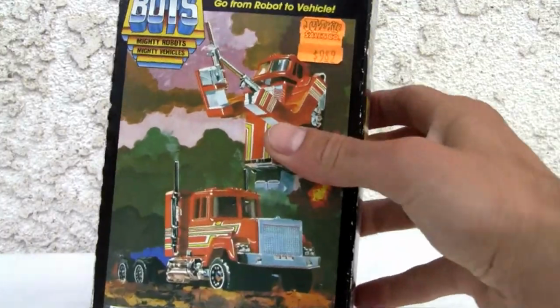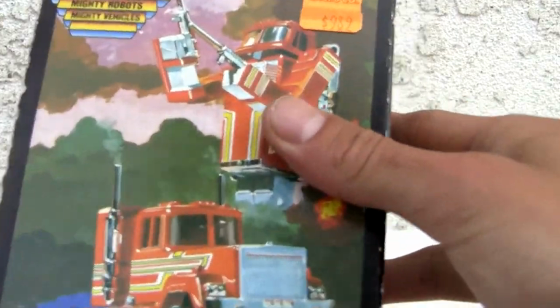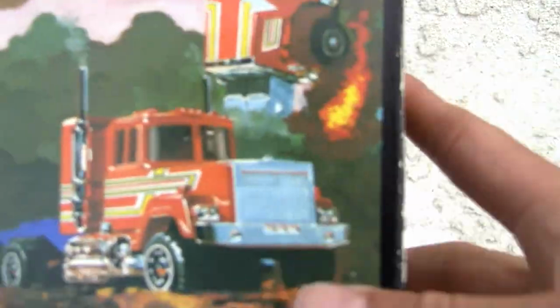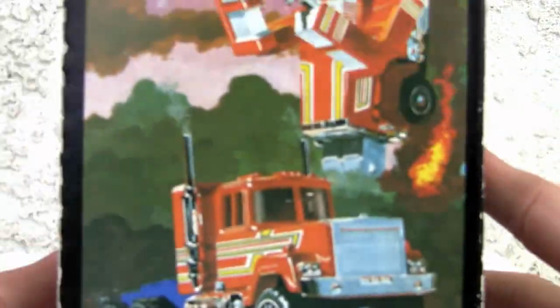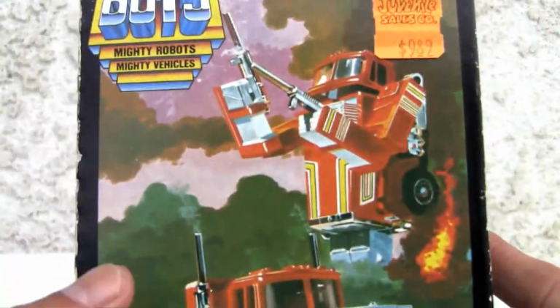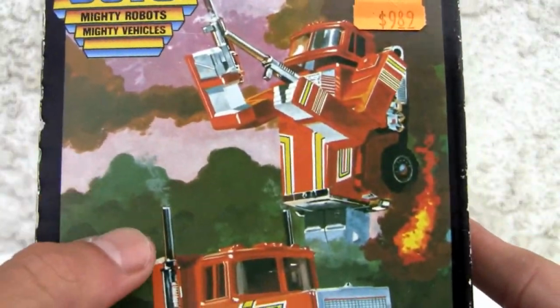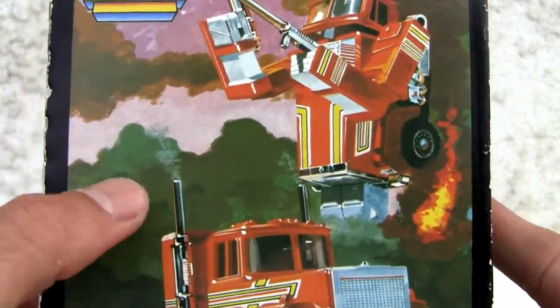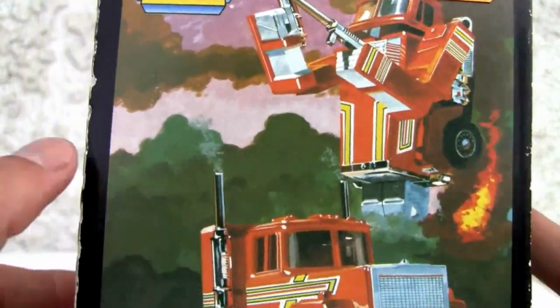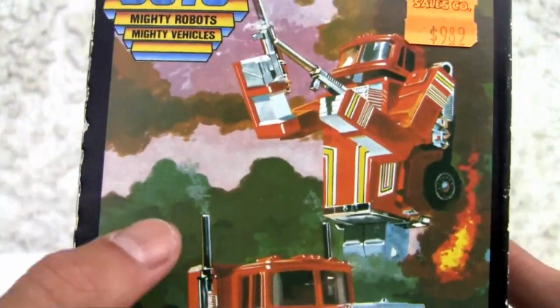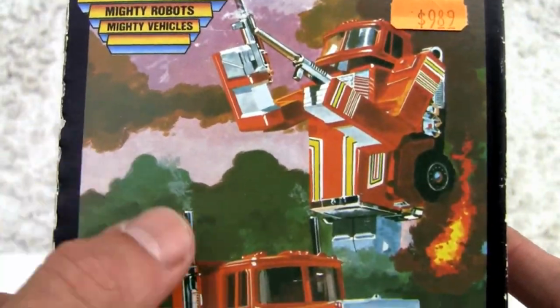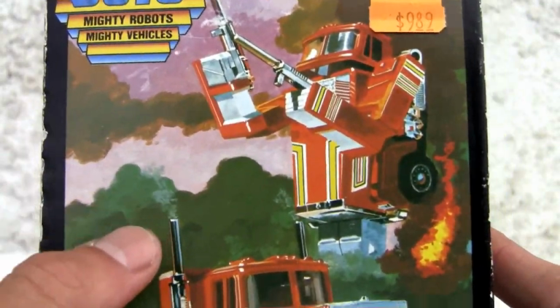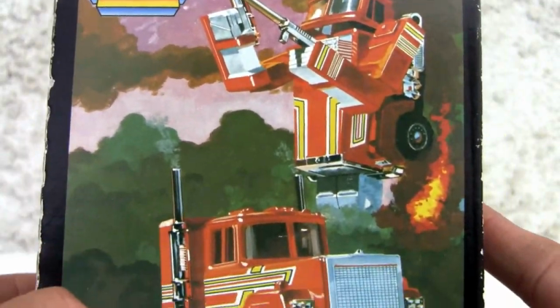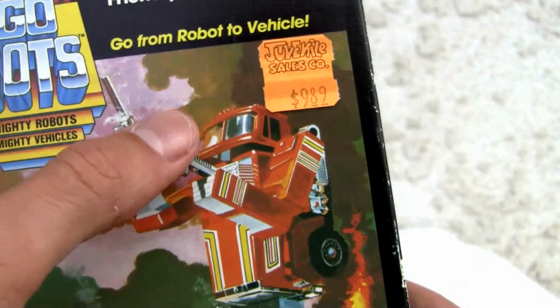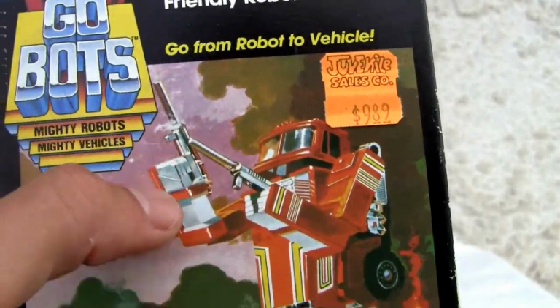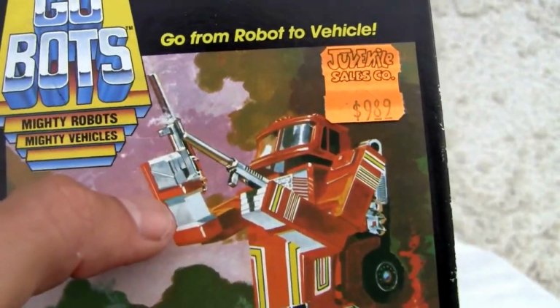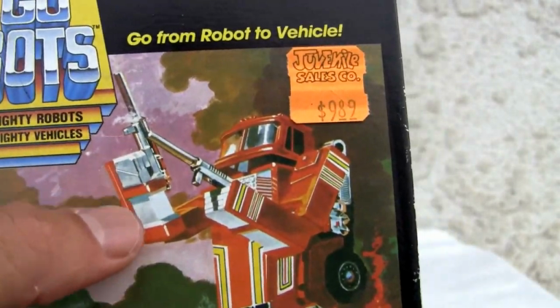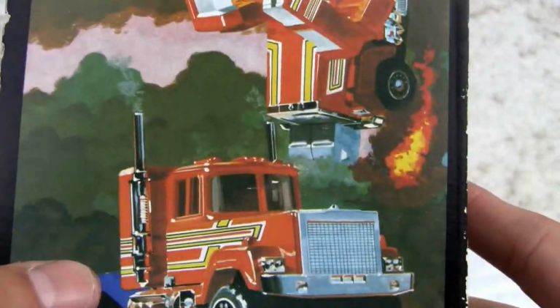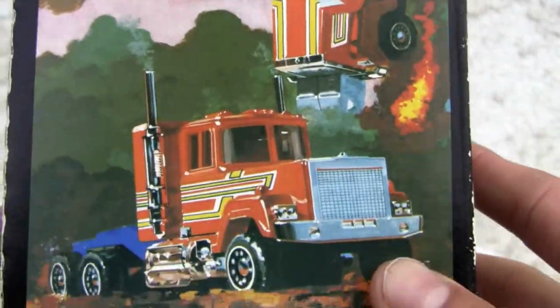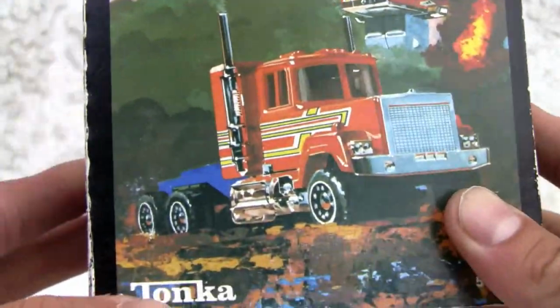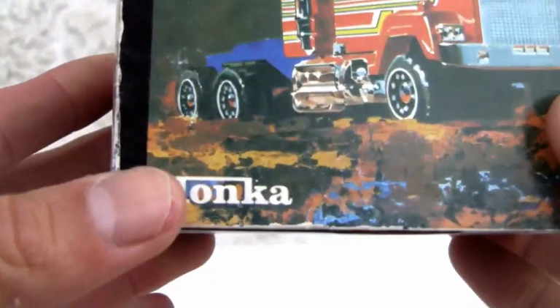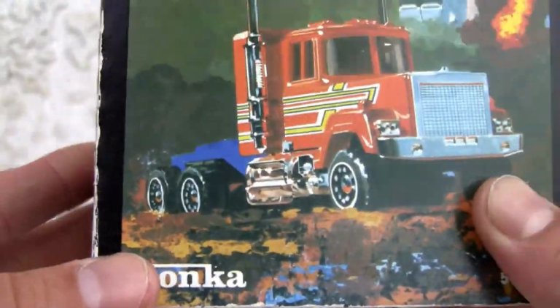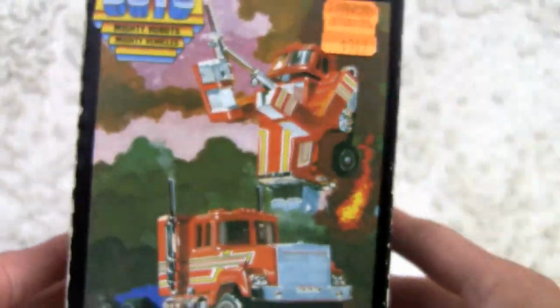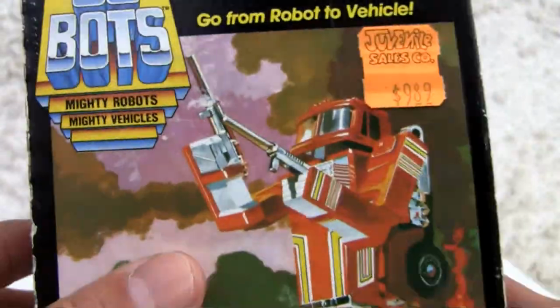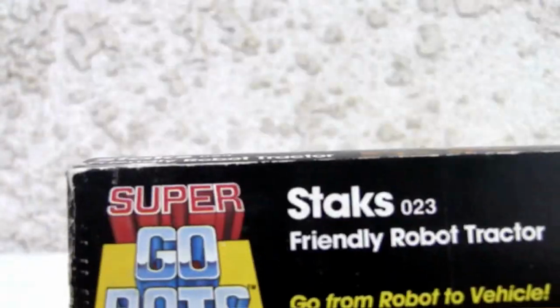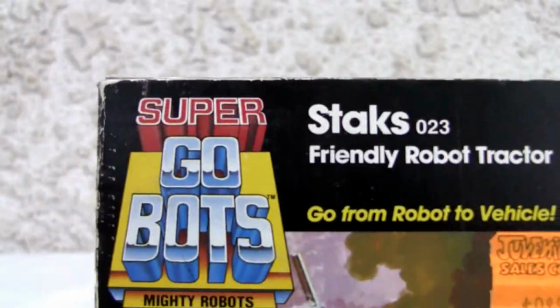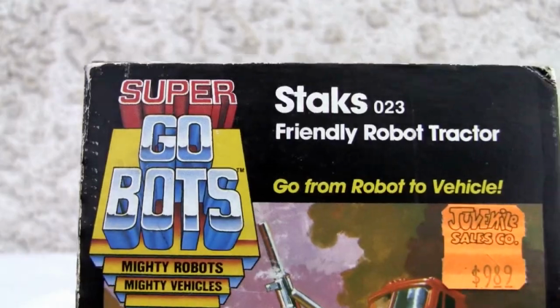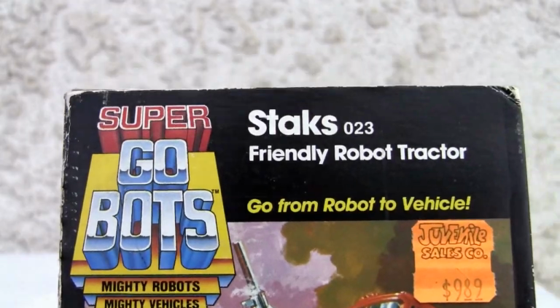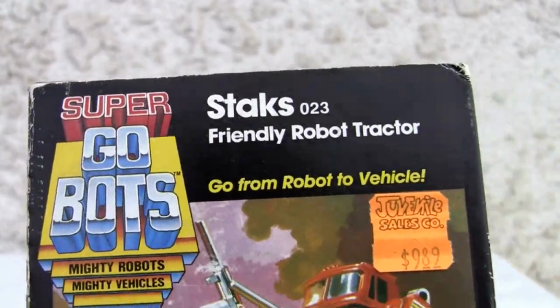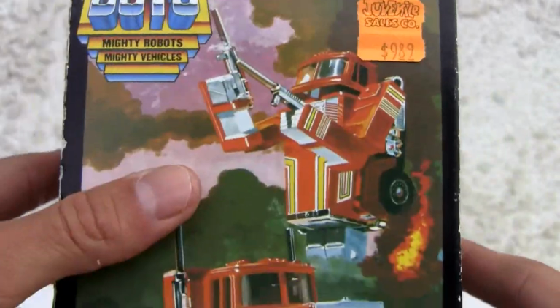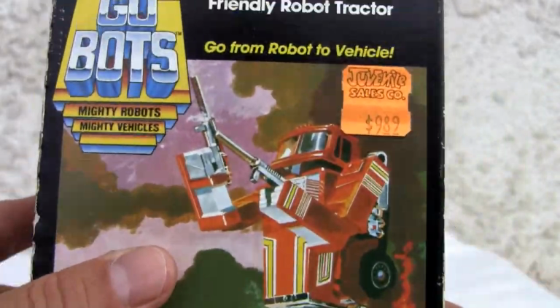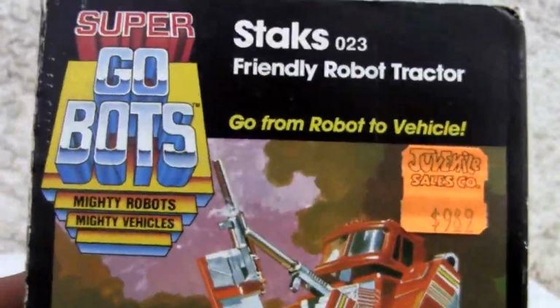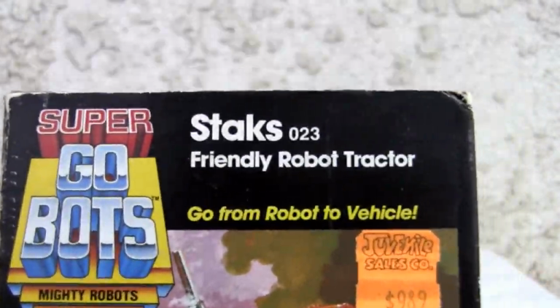Look at the box — and in fact I think the stacks are big, cause back in the day you could get away with that, not so much. Made by Tonka, so if you remember the GoBots, made by Tonka — friendly robot tractor.